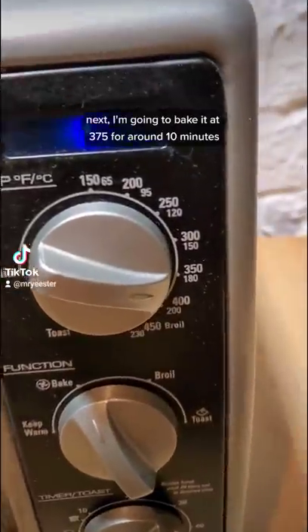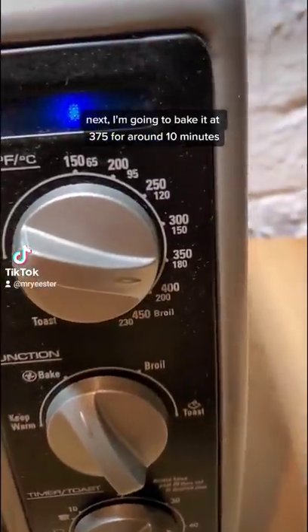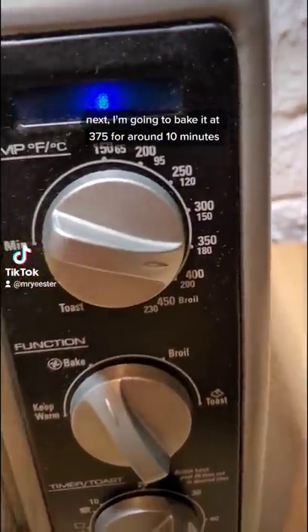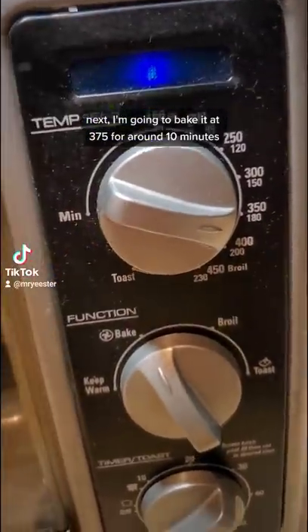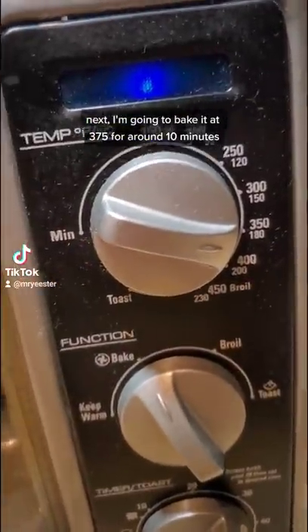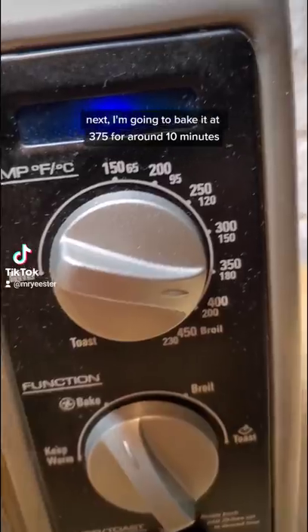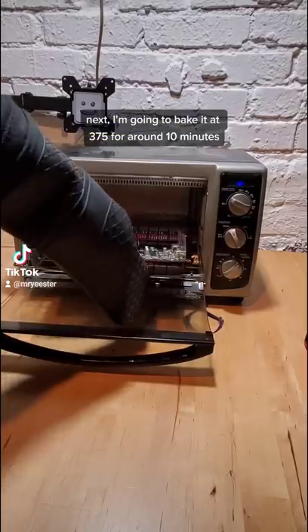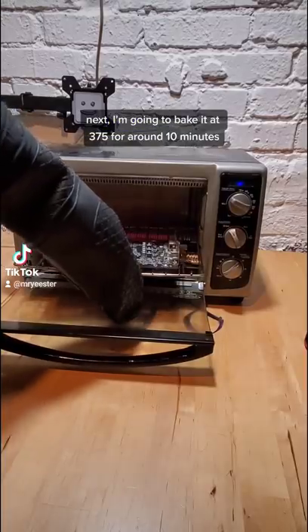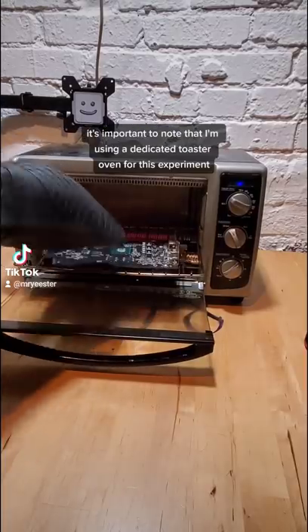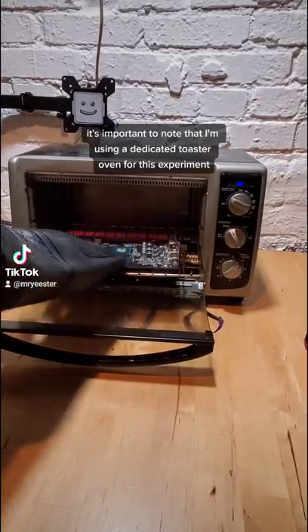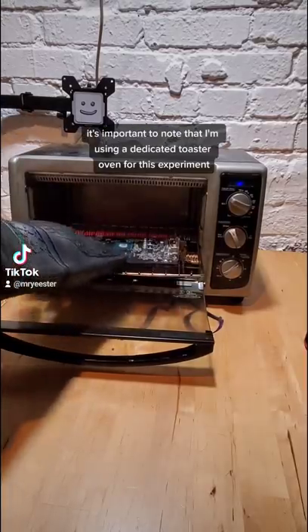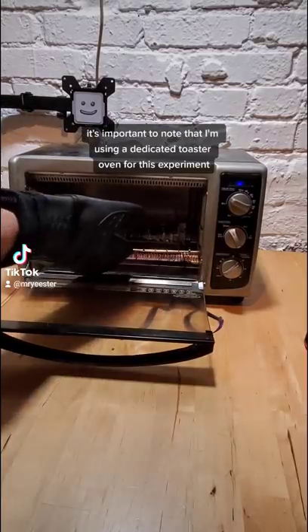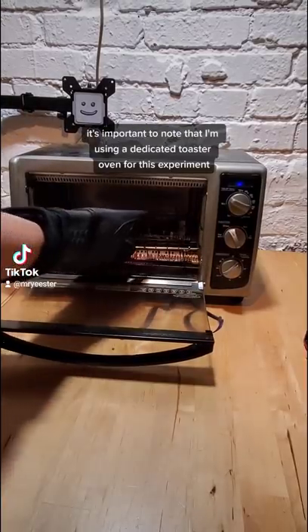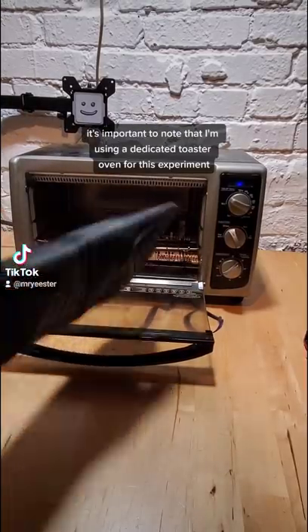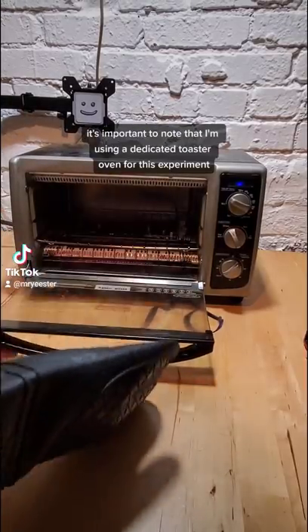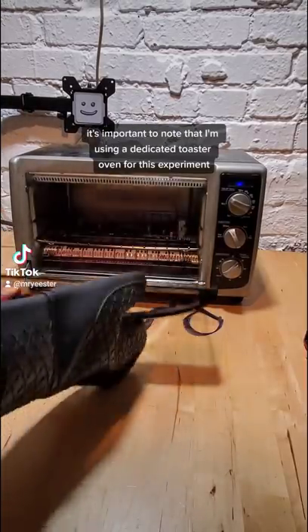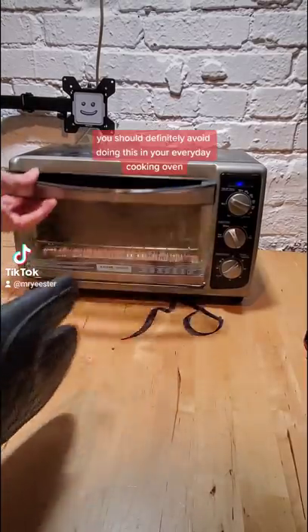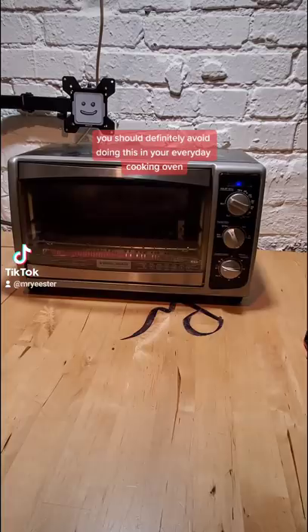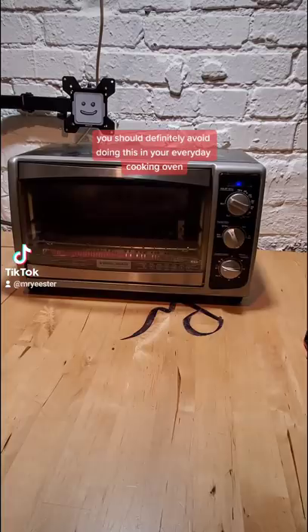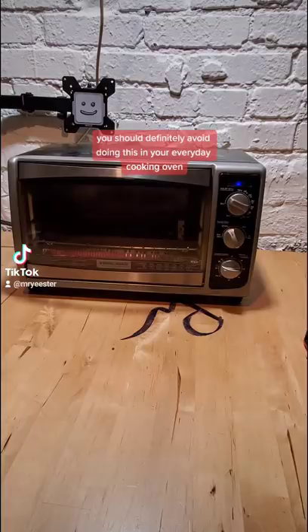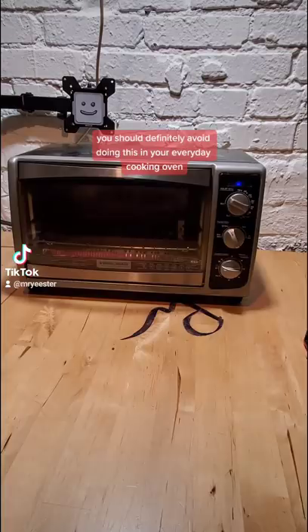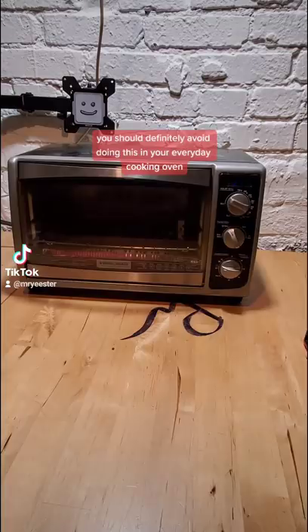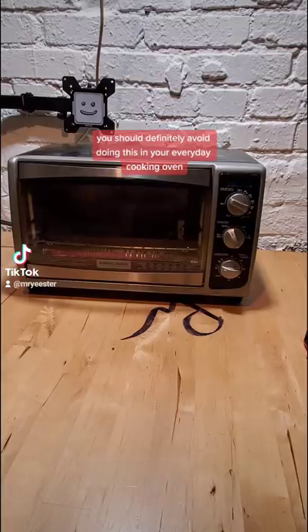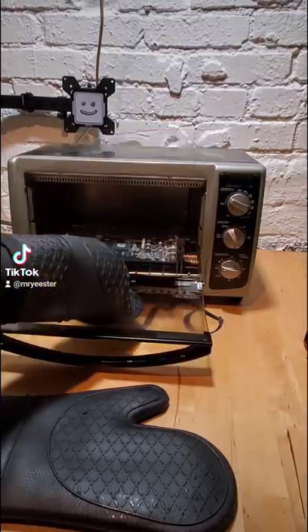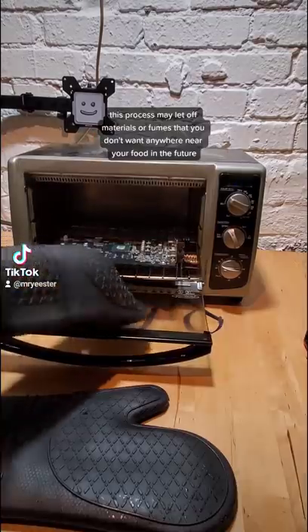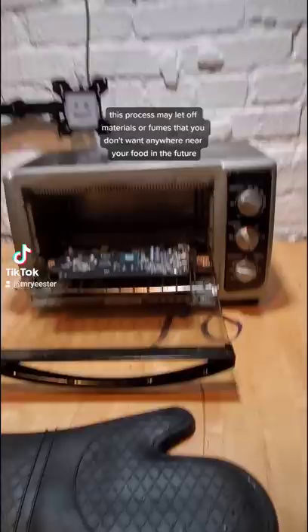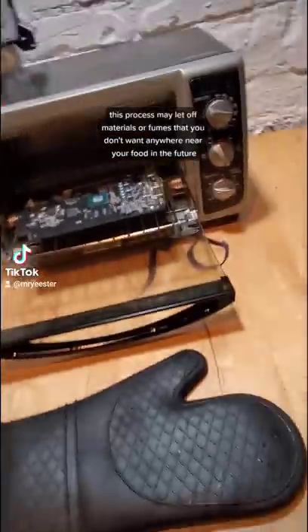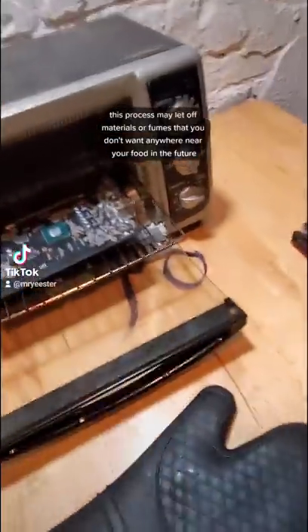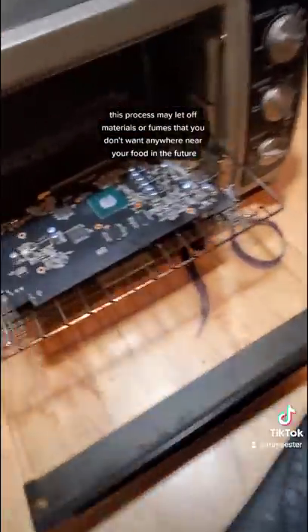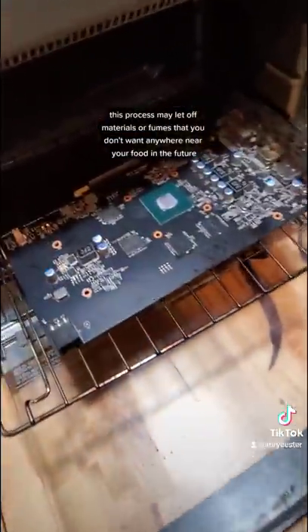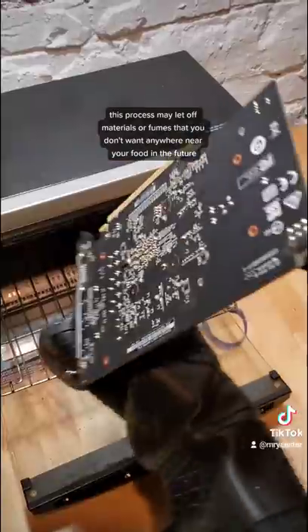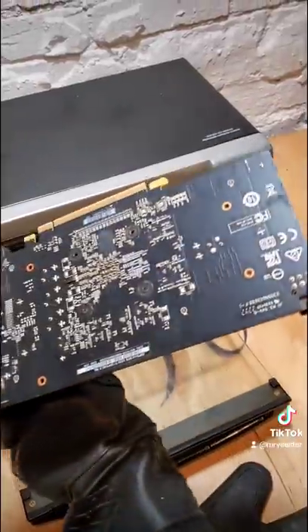Next, I'm going to bake it at 375°F for around 10 minutes. It's important to note that I'm using a dedicated toaster oven for this experiment. You should definitely avoid doing this in your everyday cooking oven, as this process may let off fumes or materials that you just don't want anywhere near your food in the future.